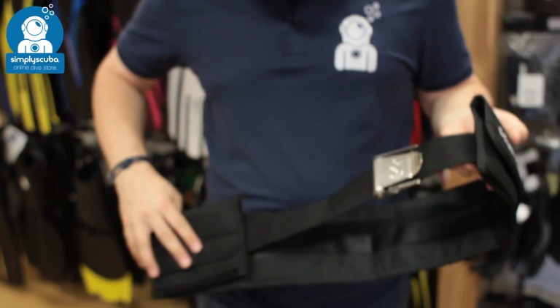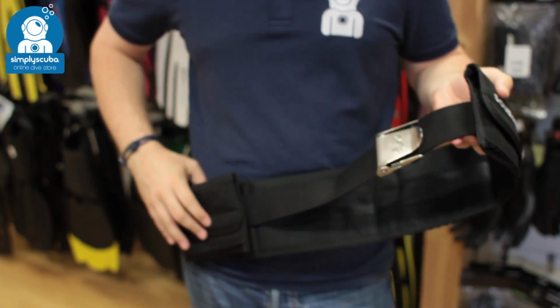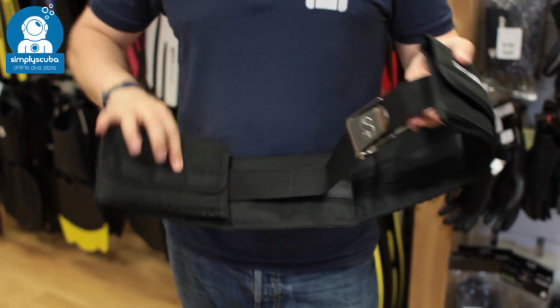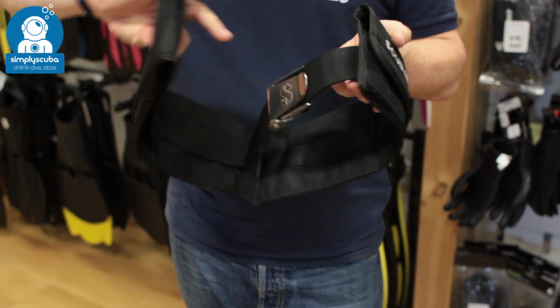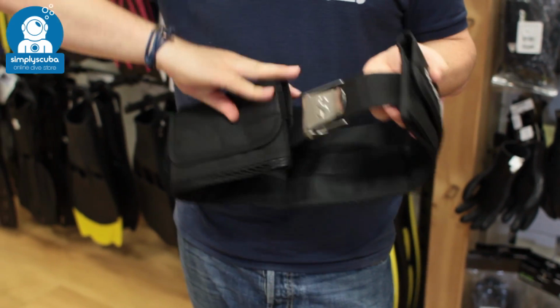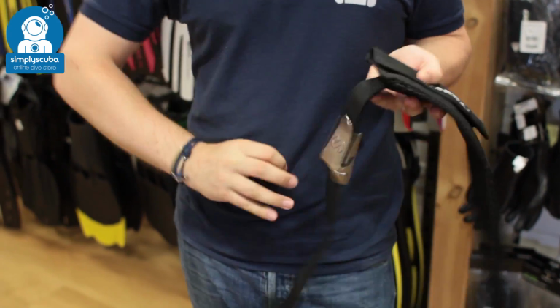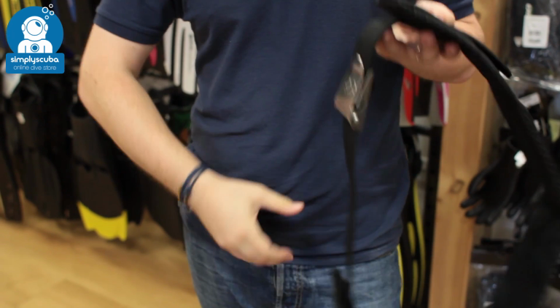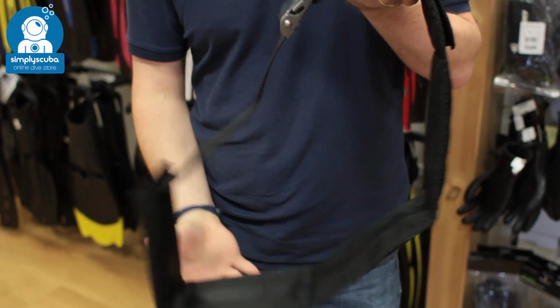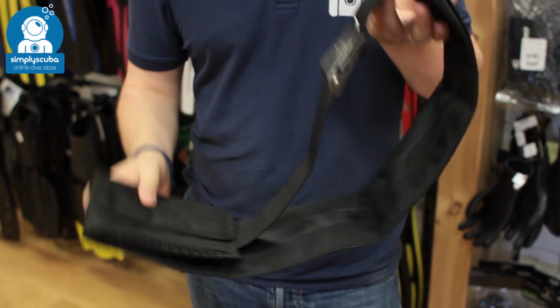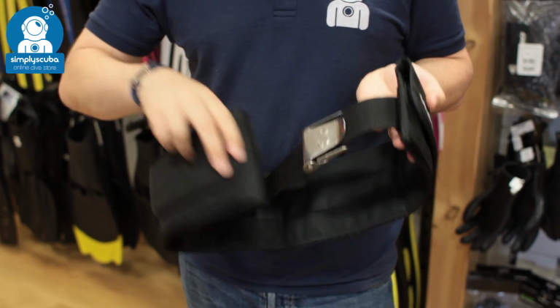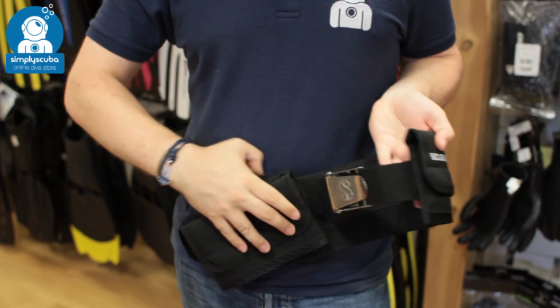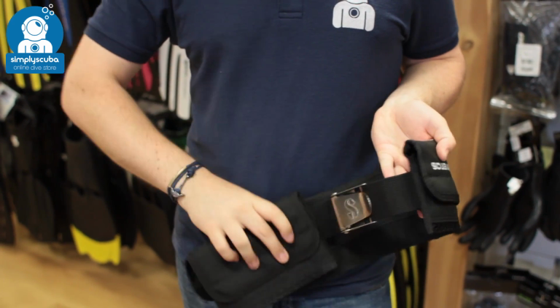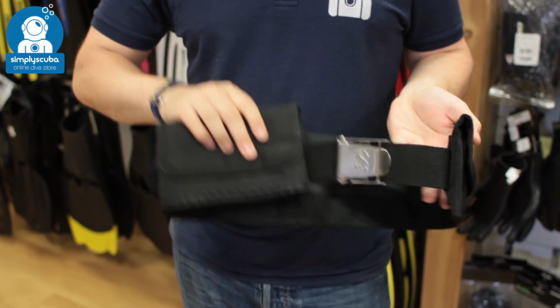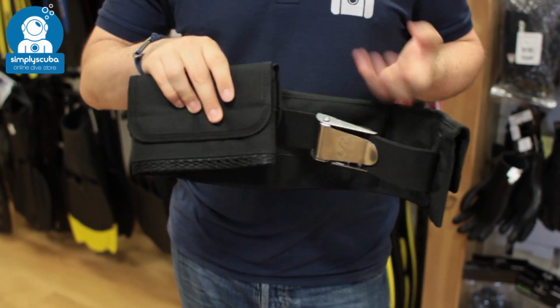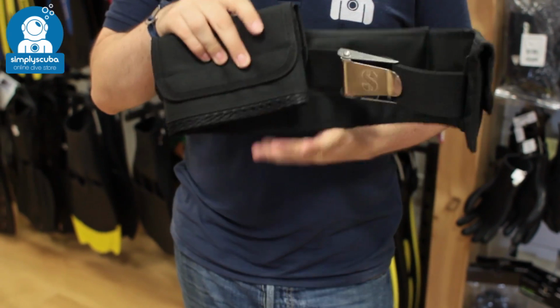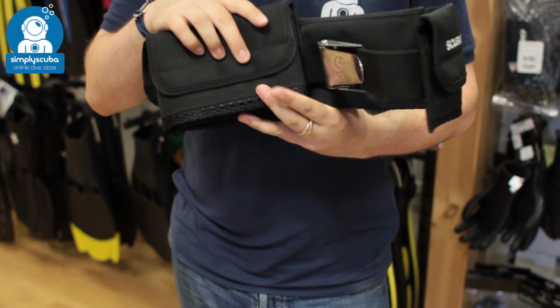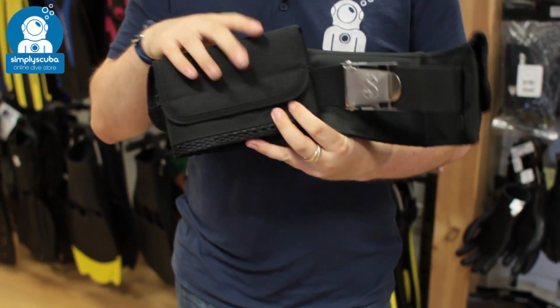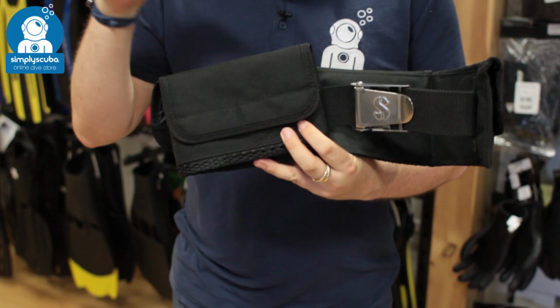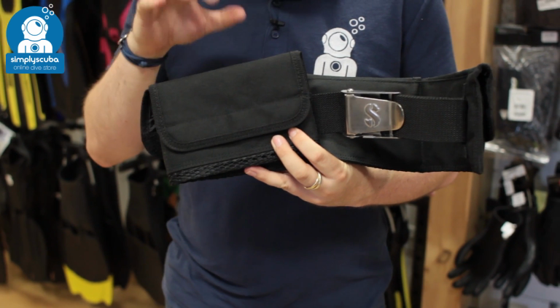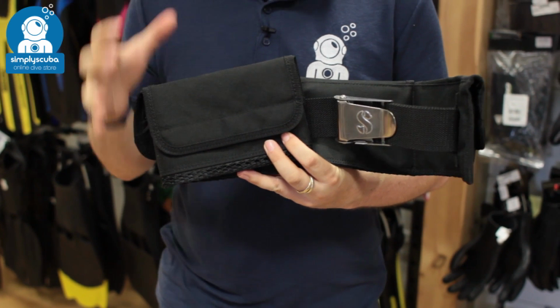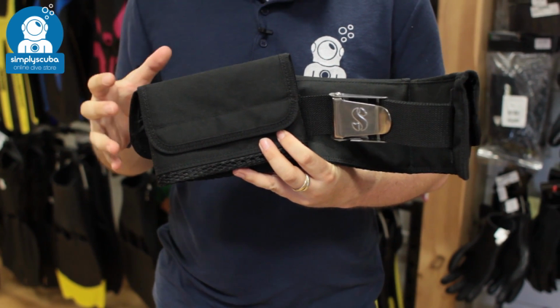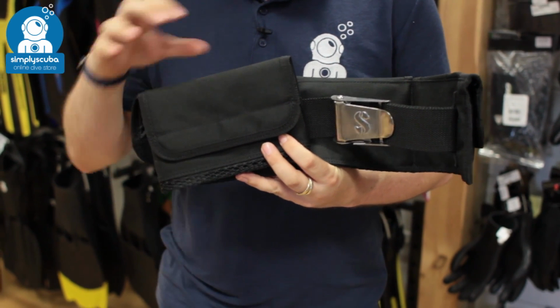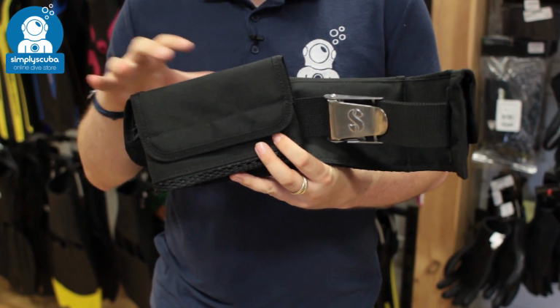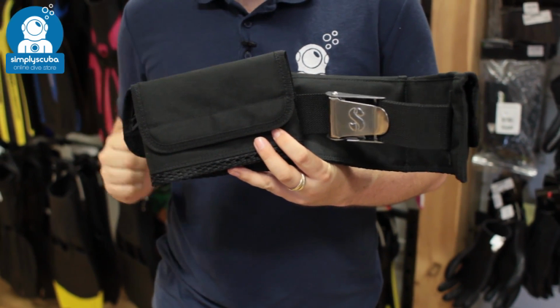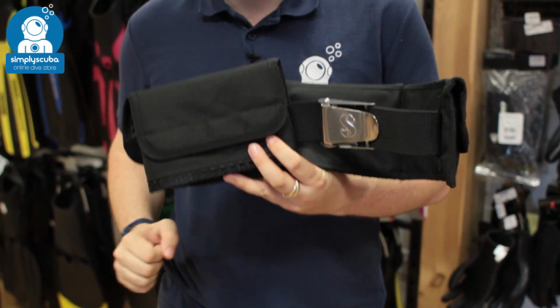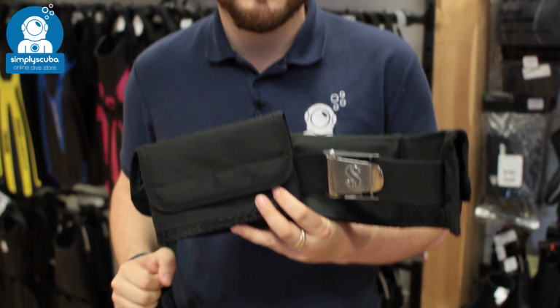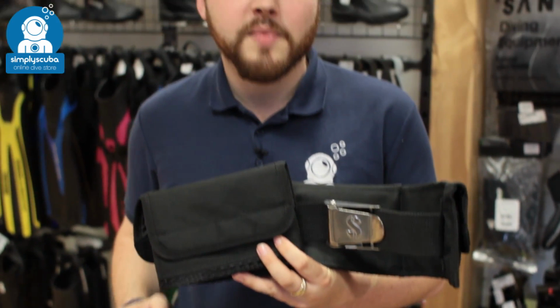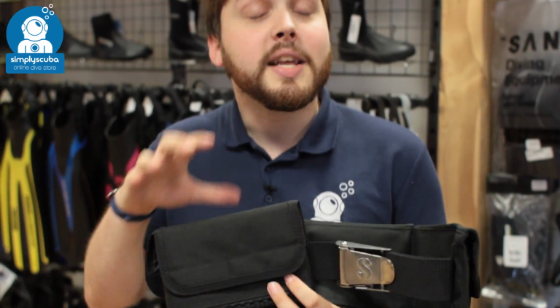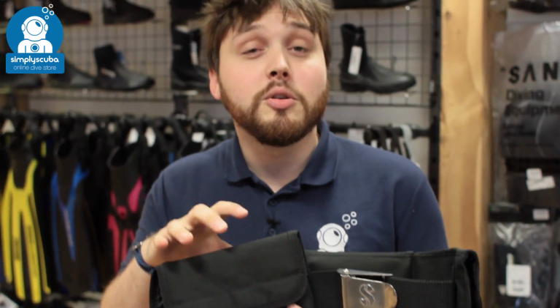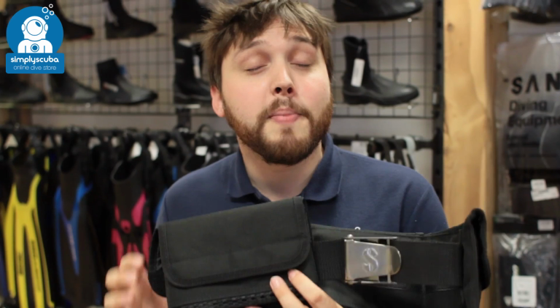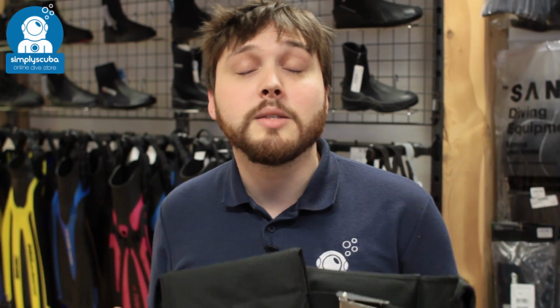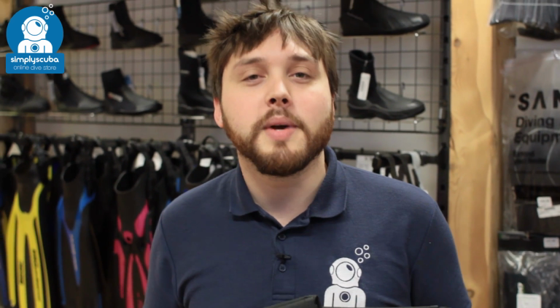So very useful to take that solid lead off of your waist and allow you to have lead shot, just to be a lot more comfortable on your hips. And that's the Scuba Pro padded weight belt.